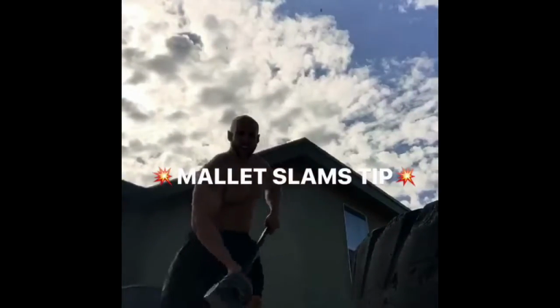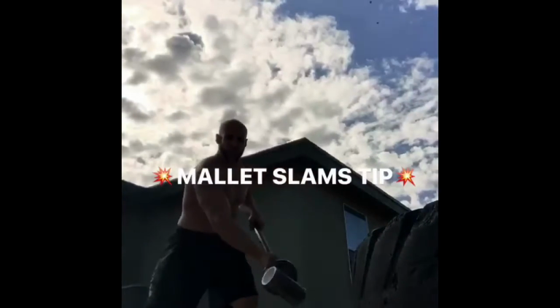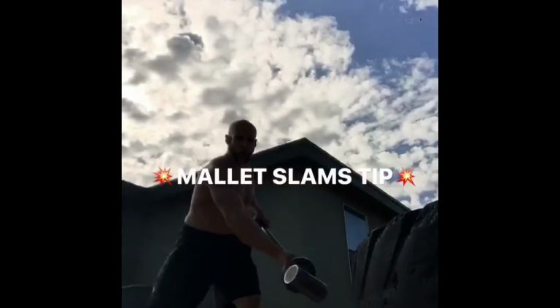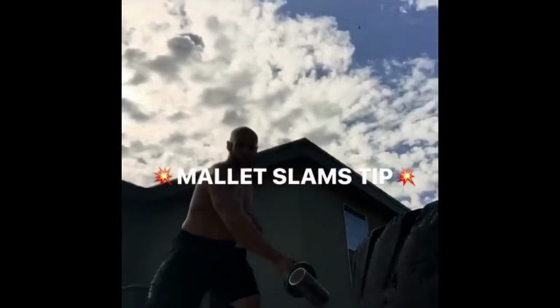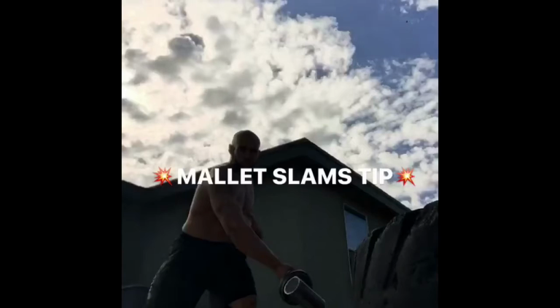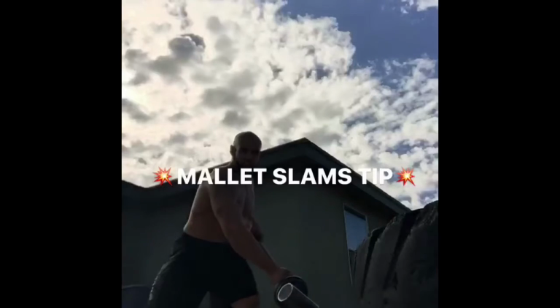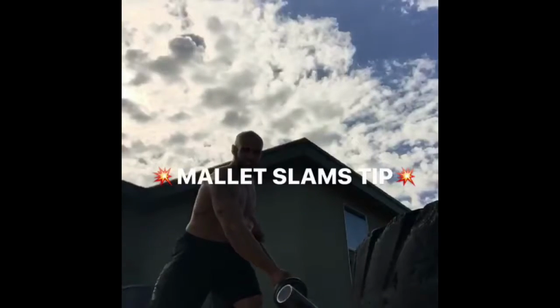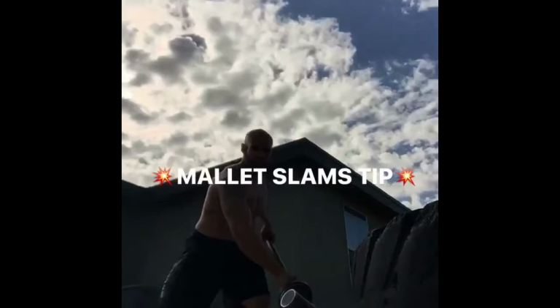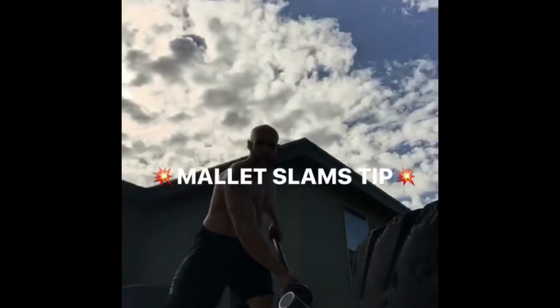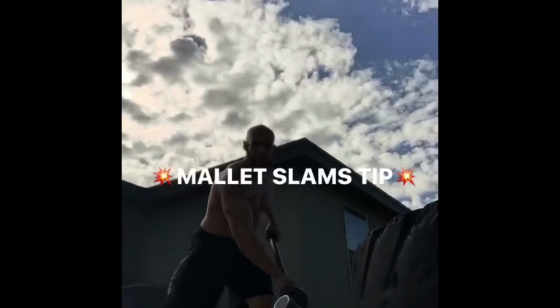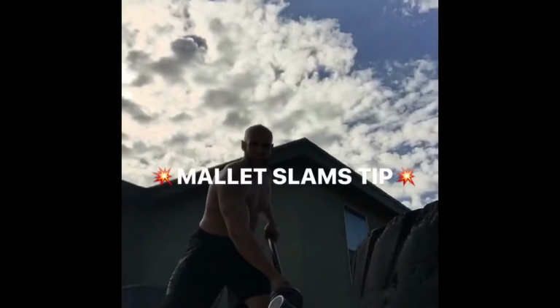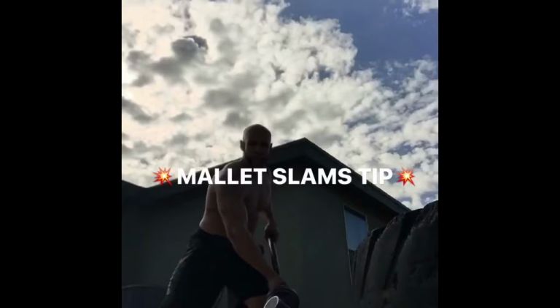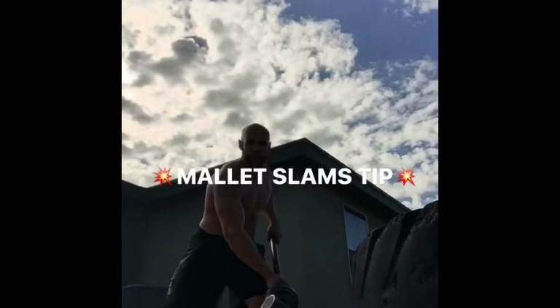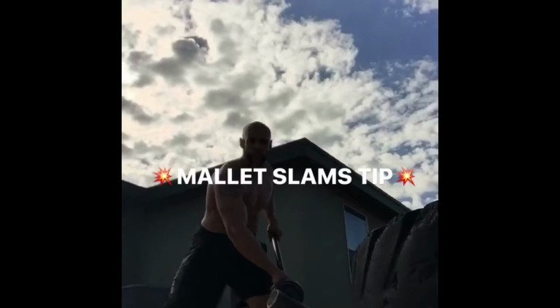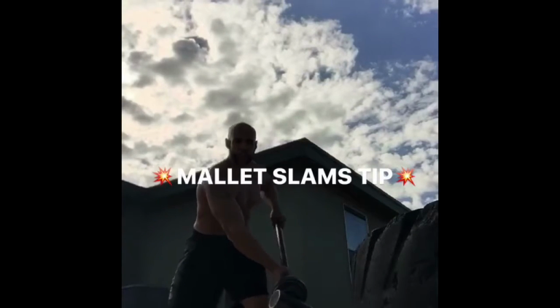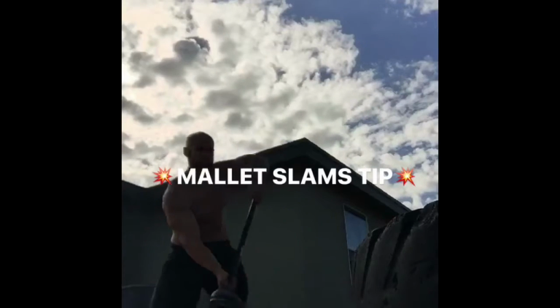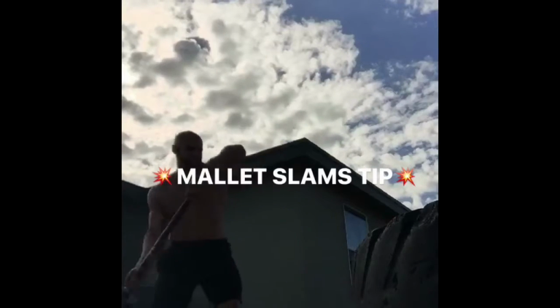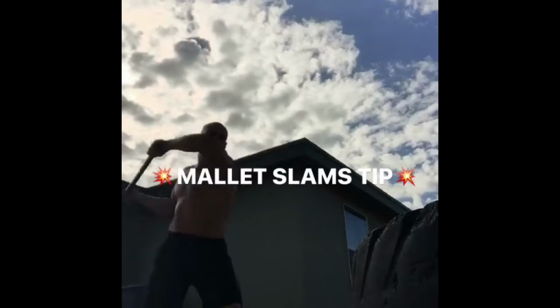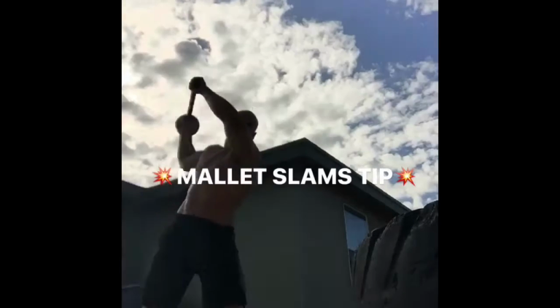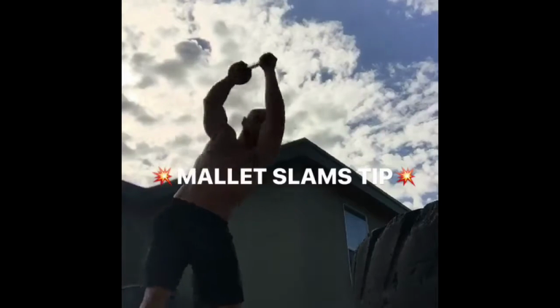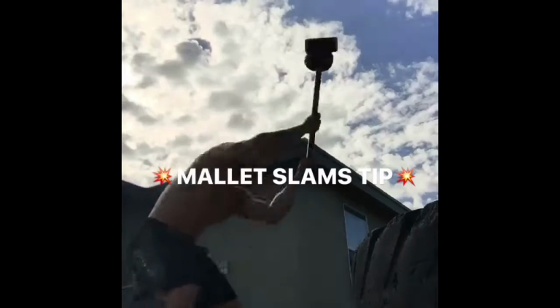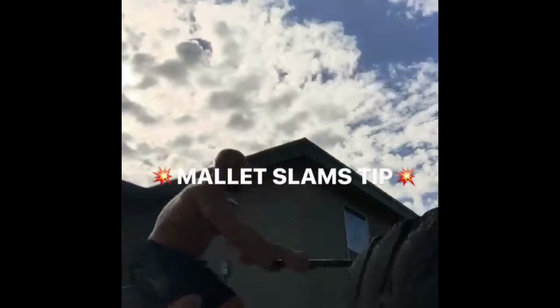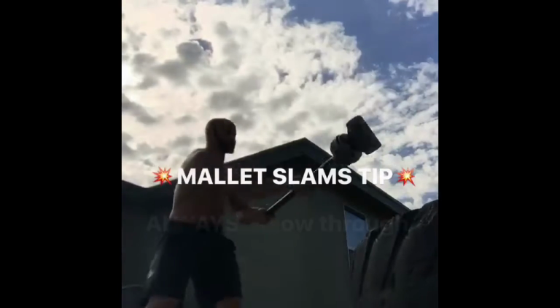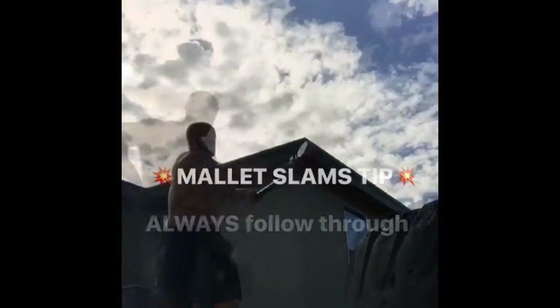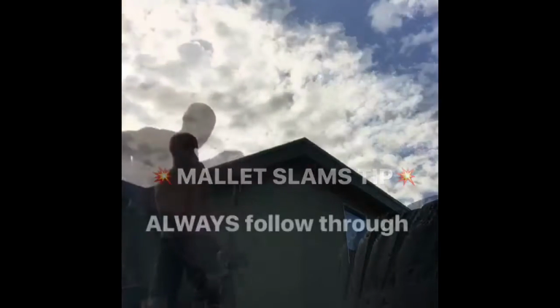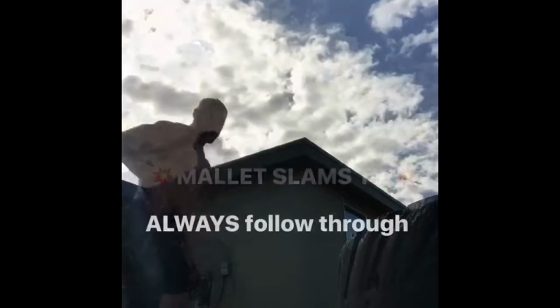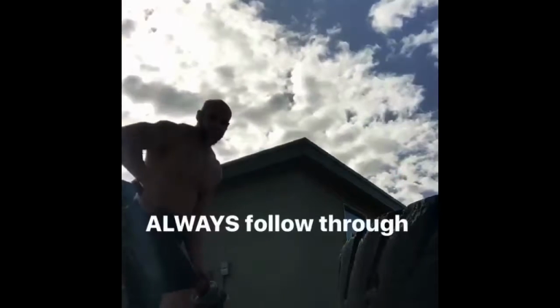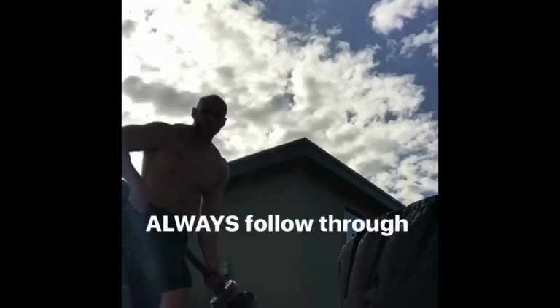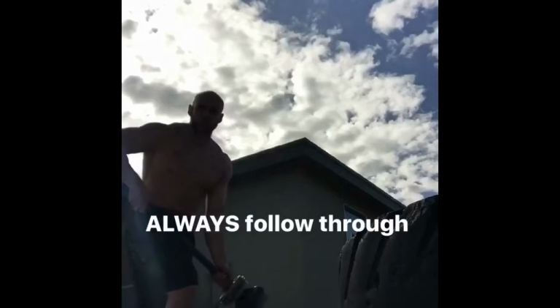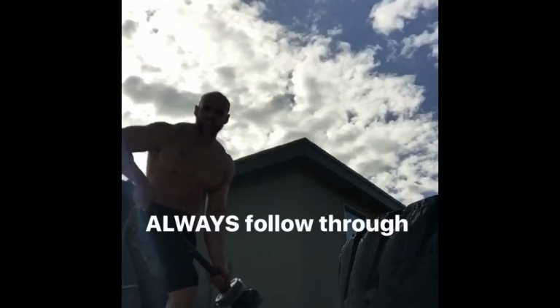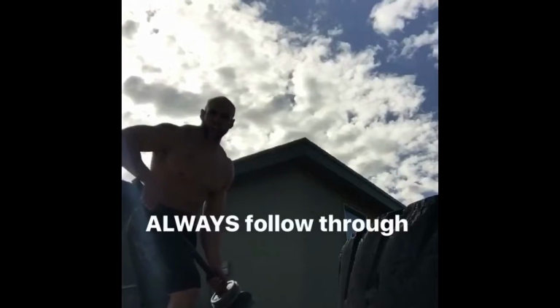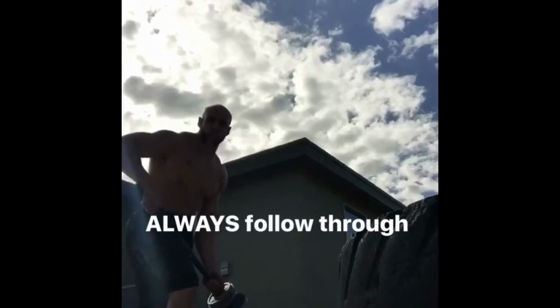Starting position, then rotate 360 degrees. Follow through. Be sure to switch sides also.